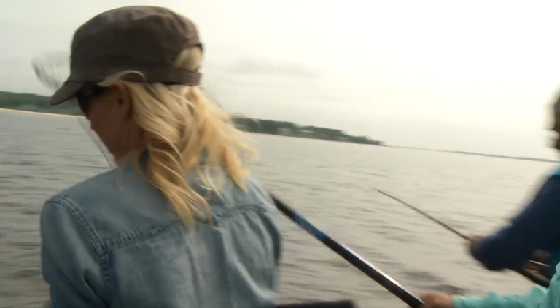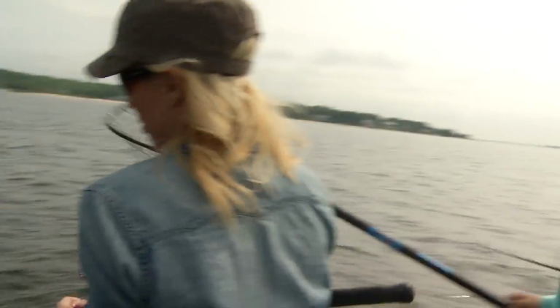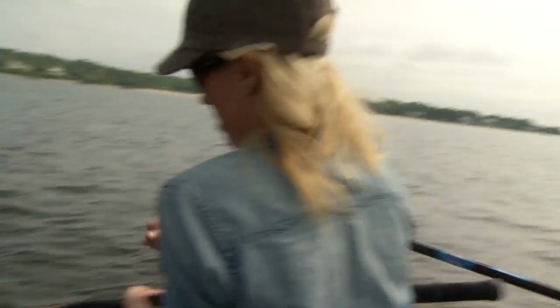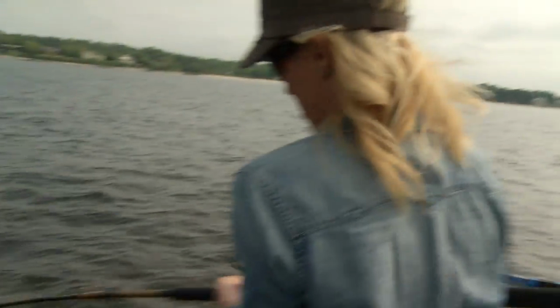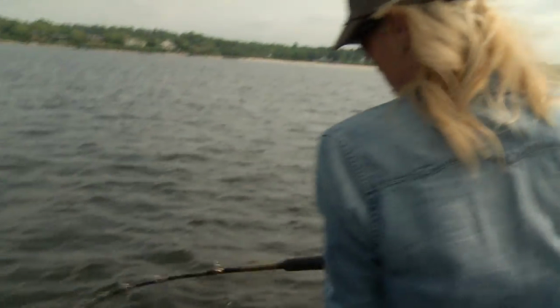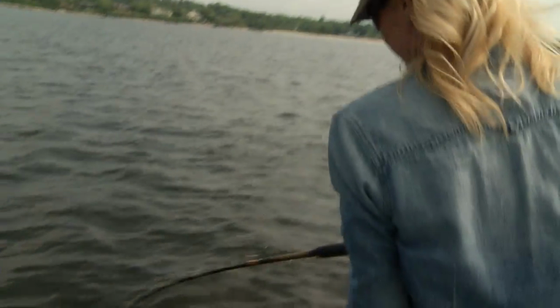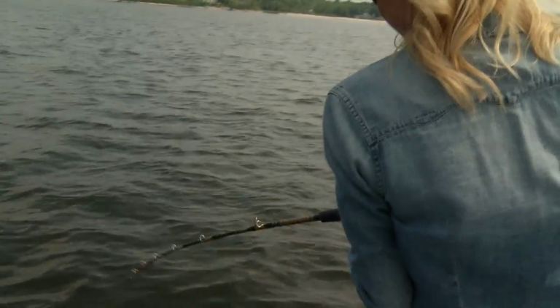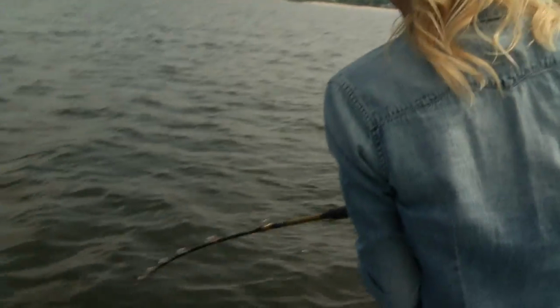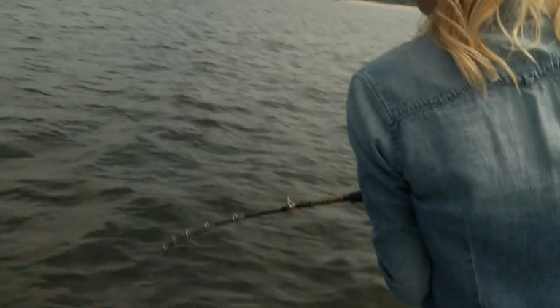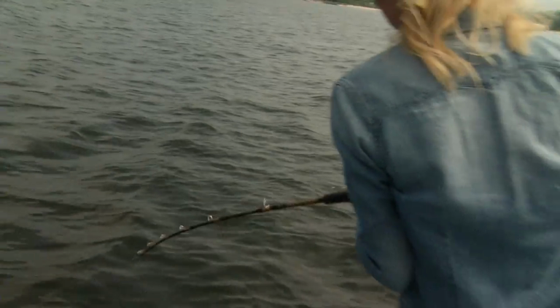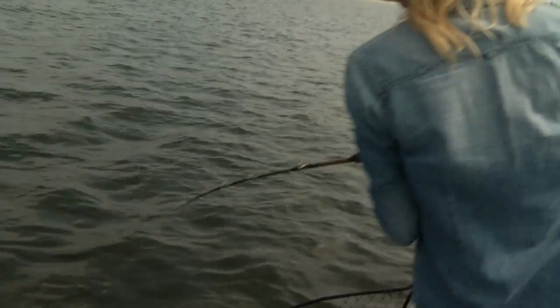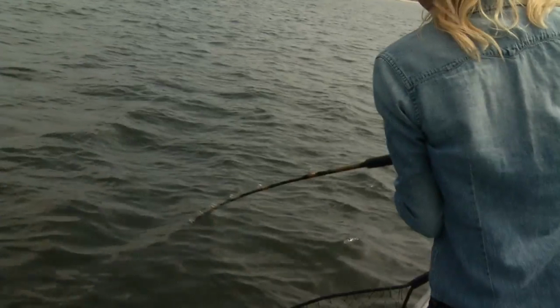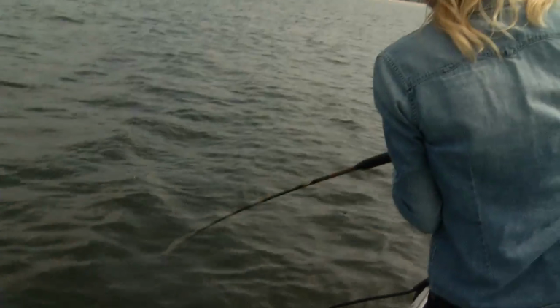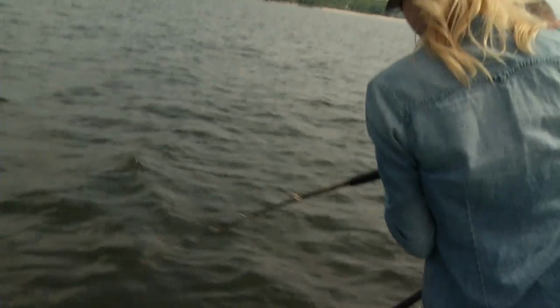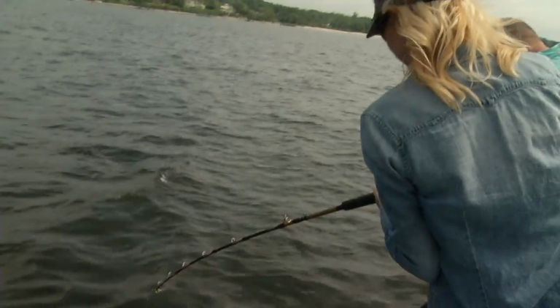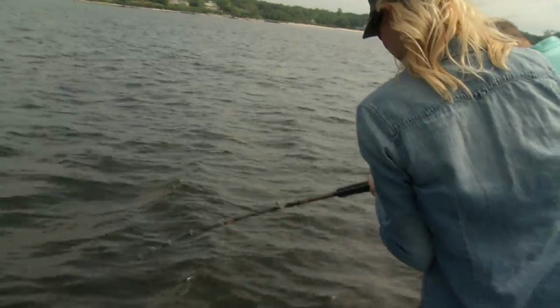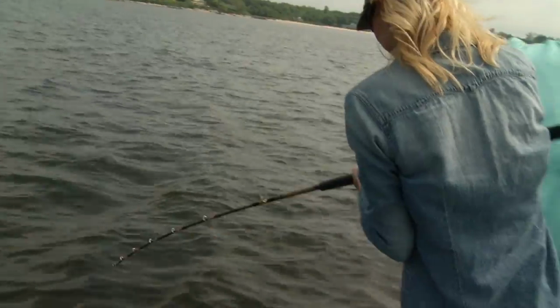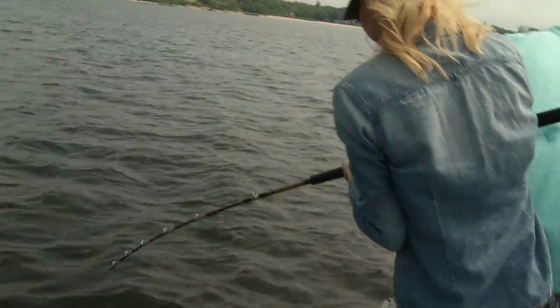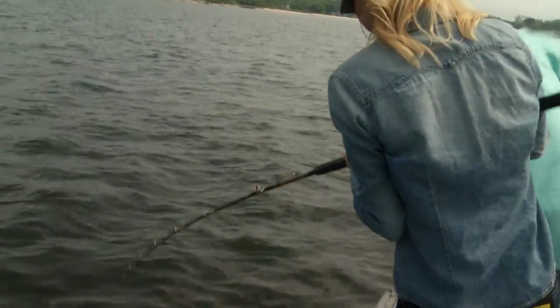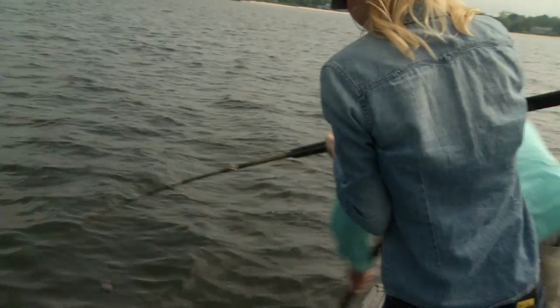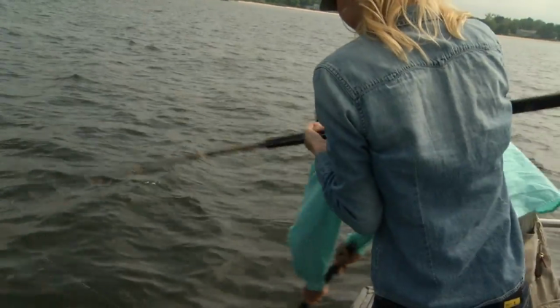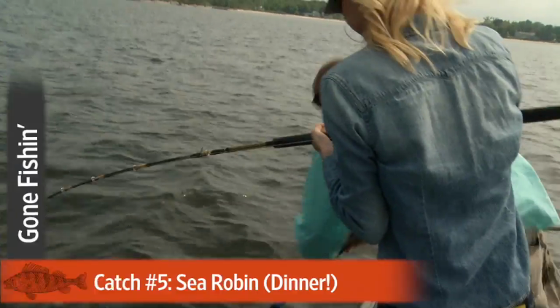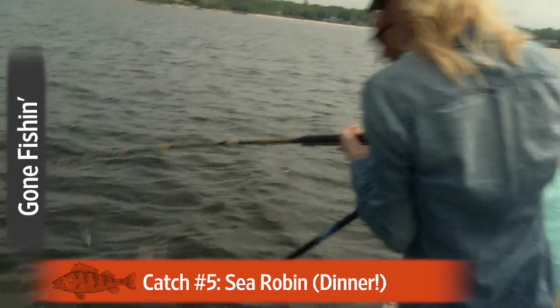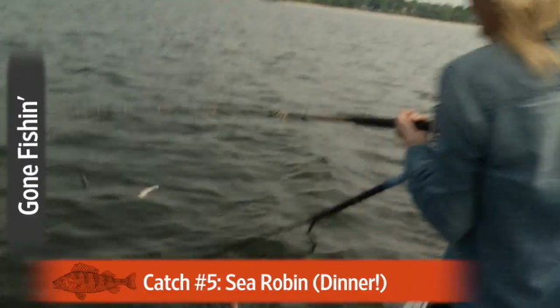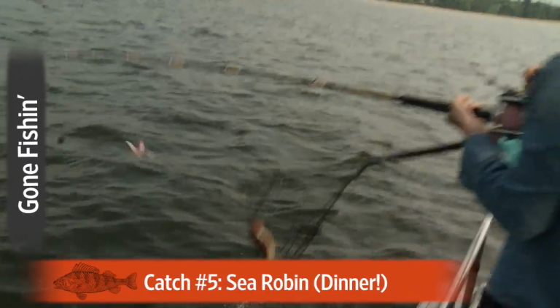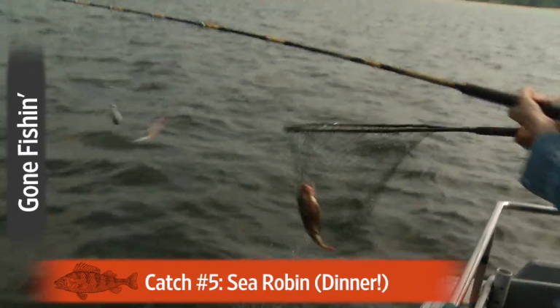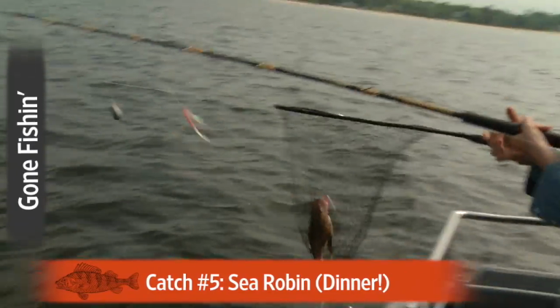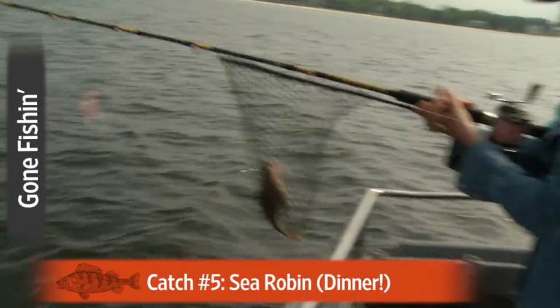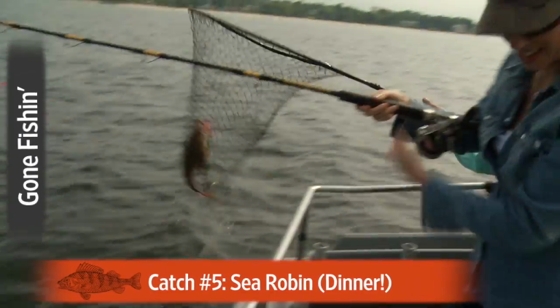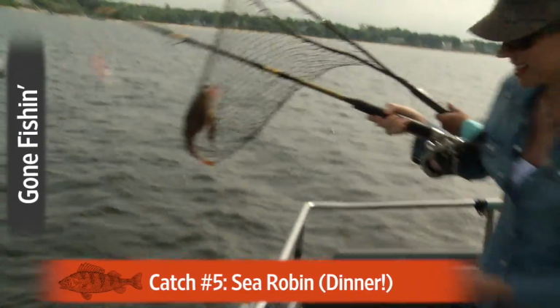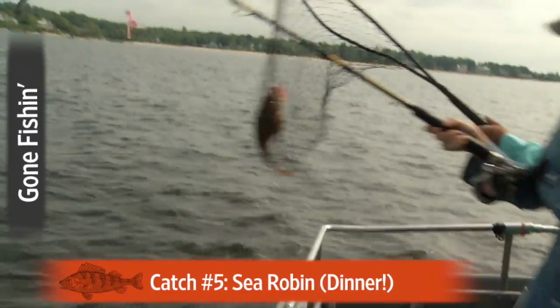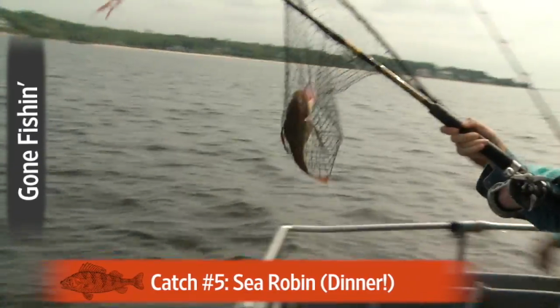This is a good one. Lady working — nice and easy, take your time. Oh, there he is! It's a sea robin.